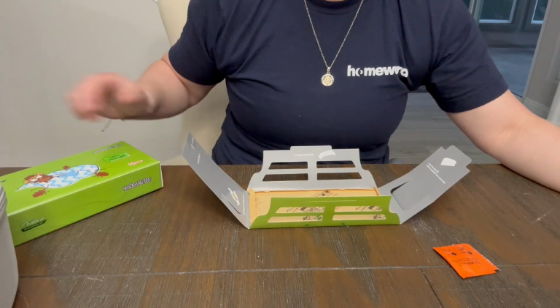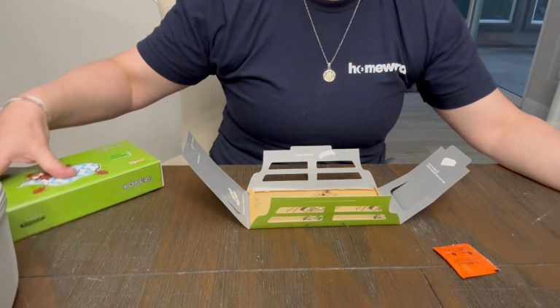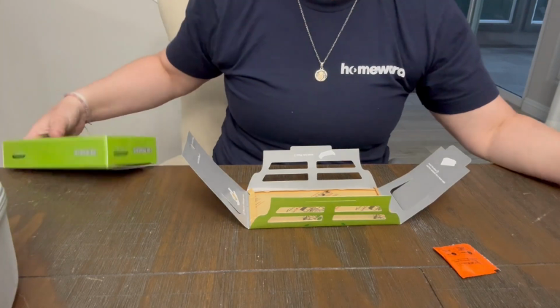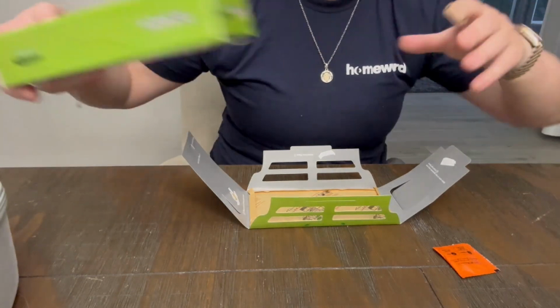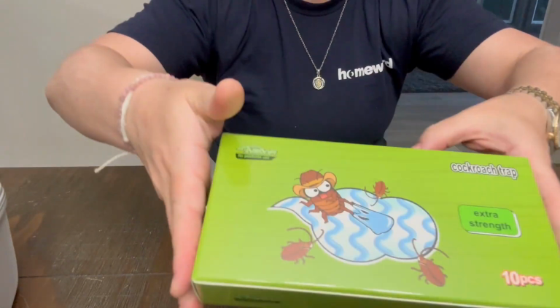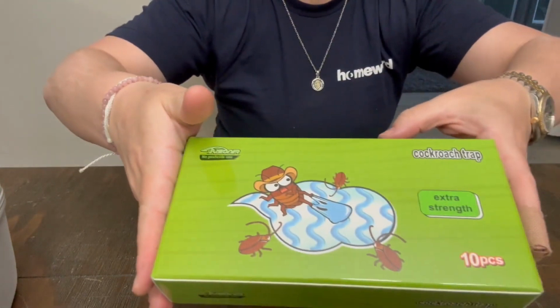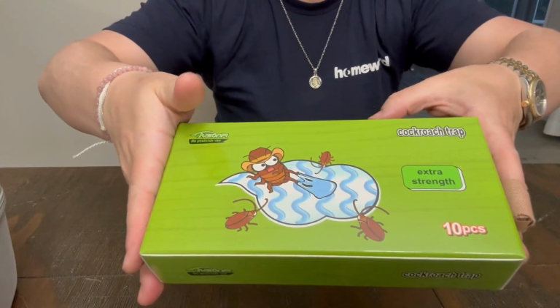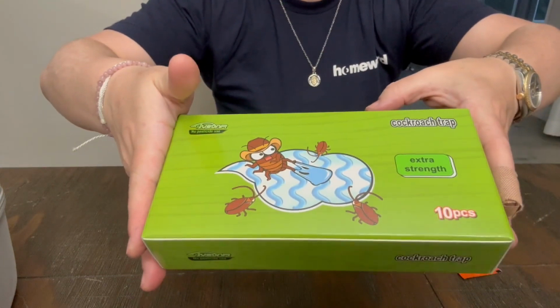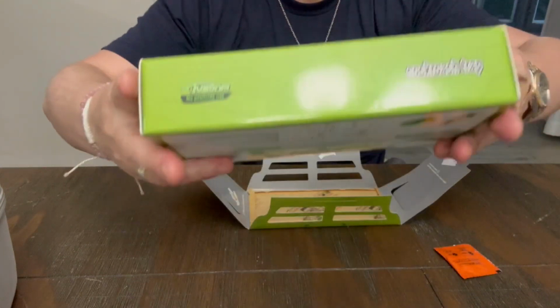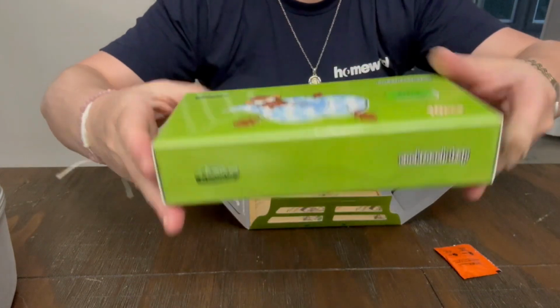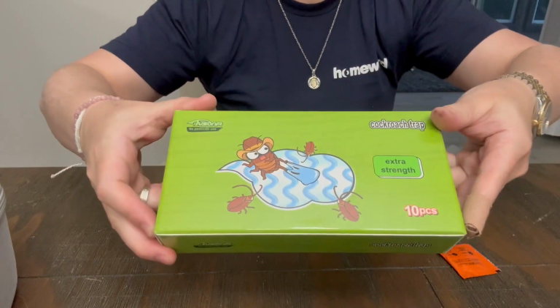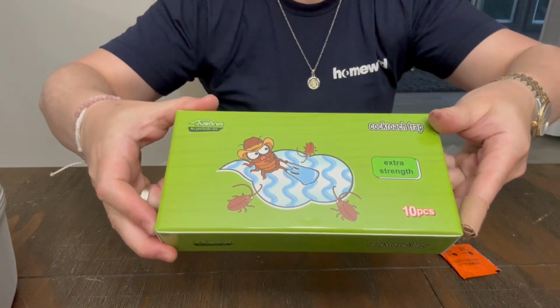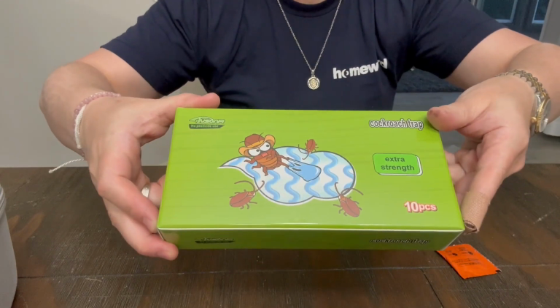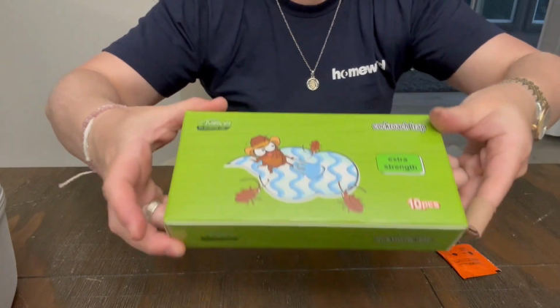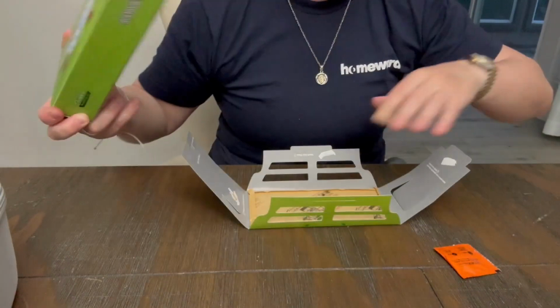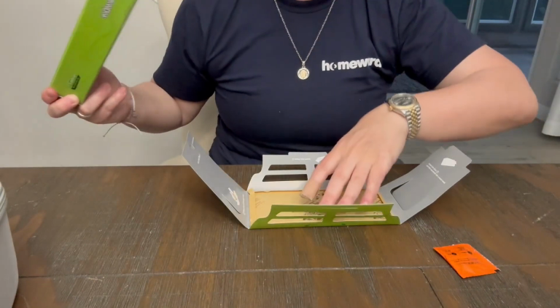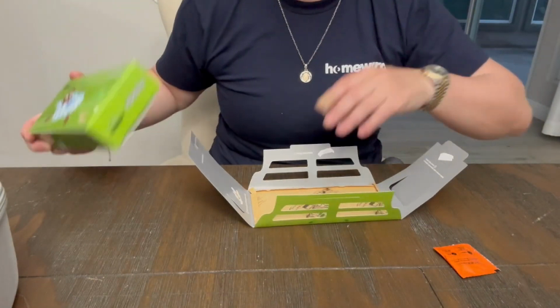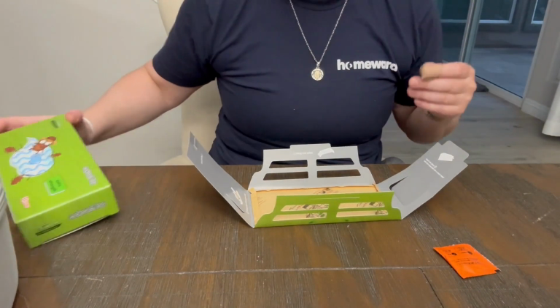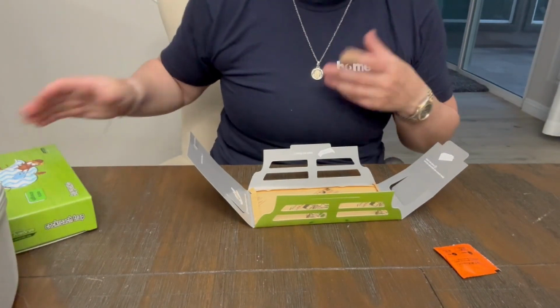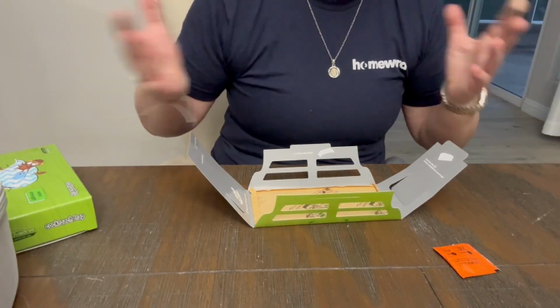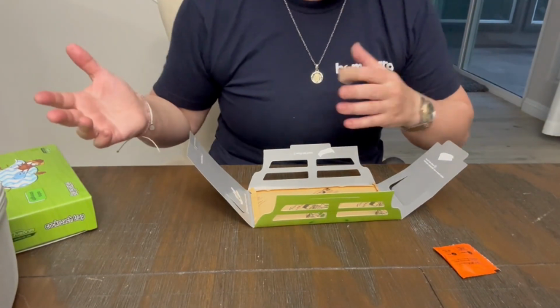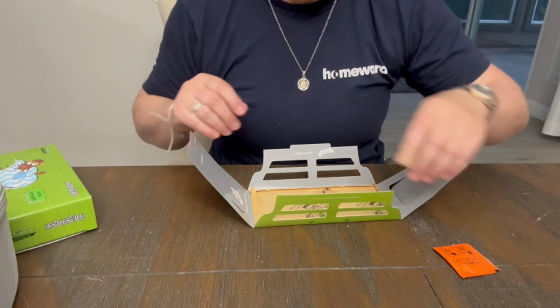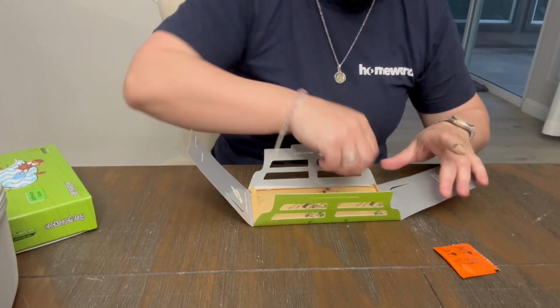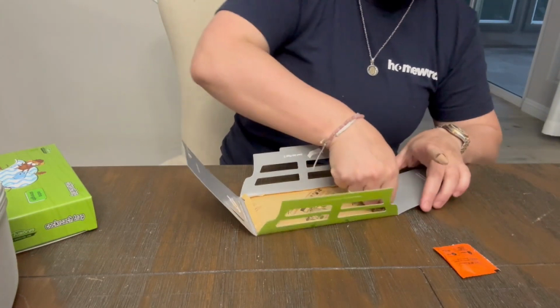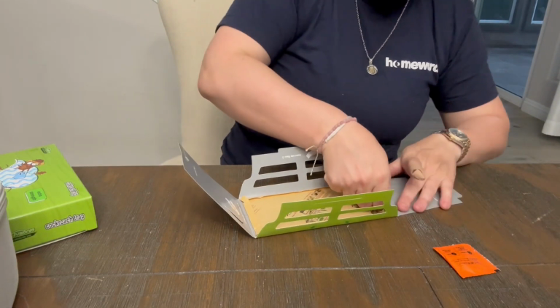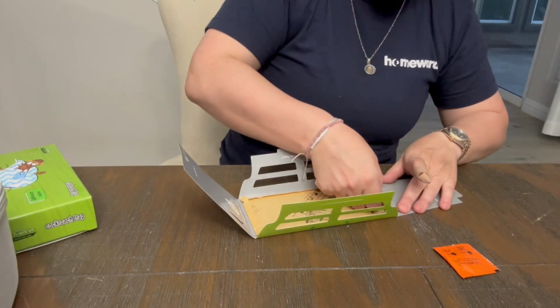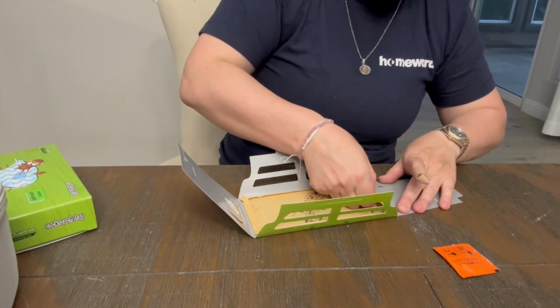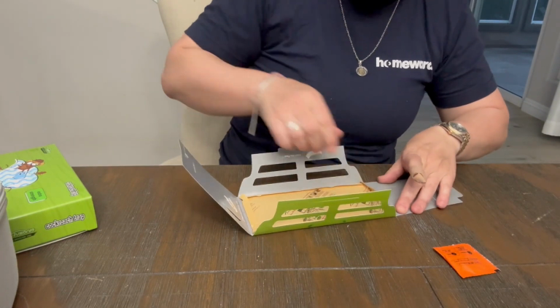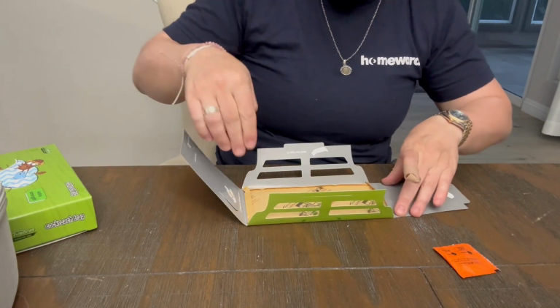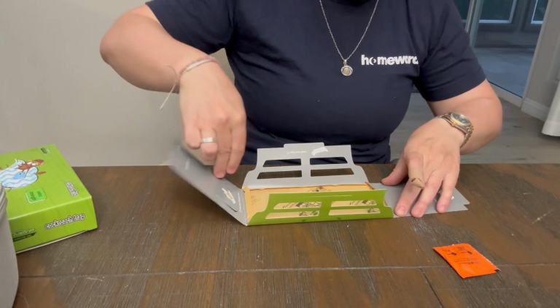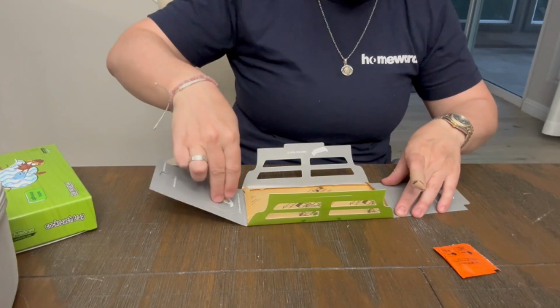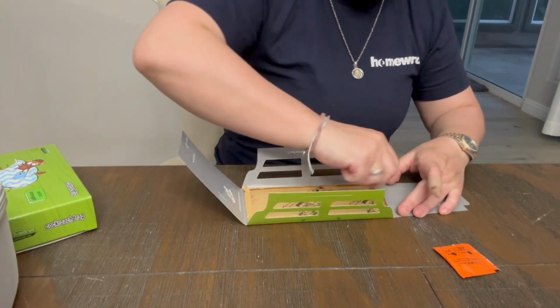Hey everyone, so I am here with these cockroach traps. This comes in a 10 piece box, so 10 of these. It comes in smaller or larger packages than that though. But basically all the instructions are right on here.